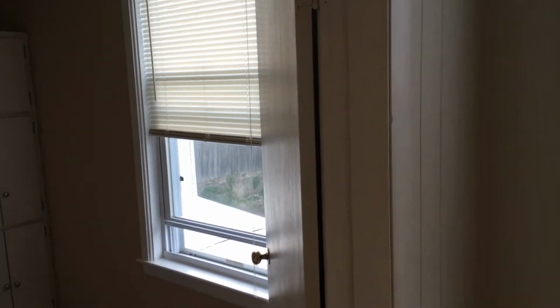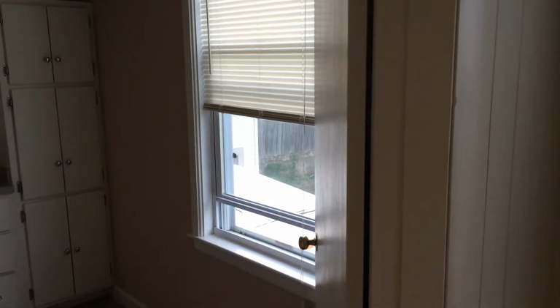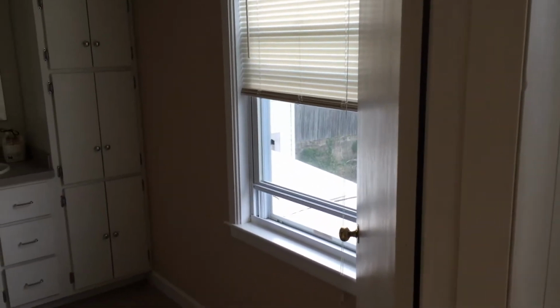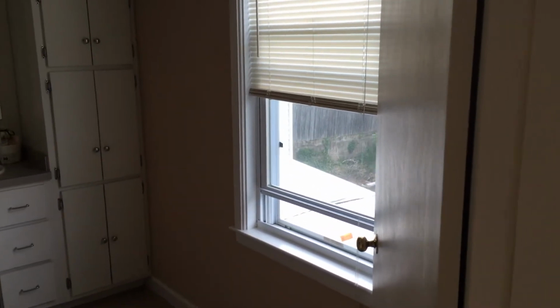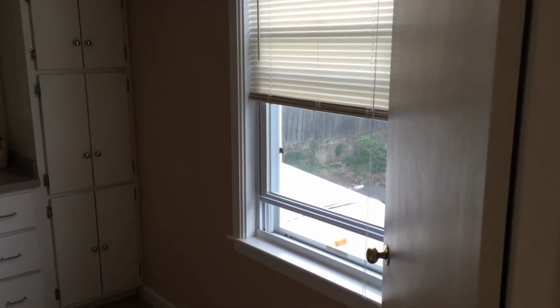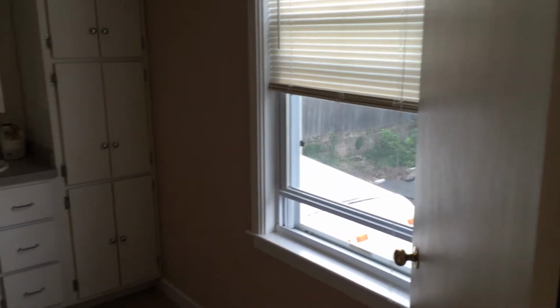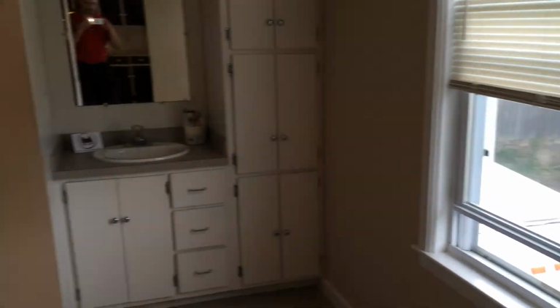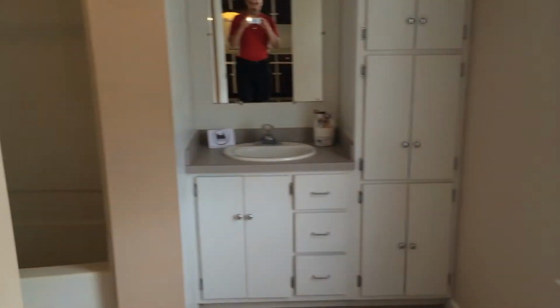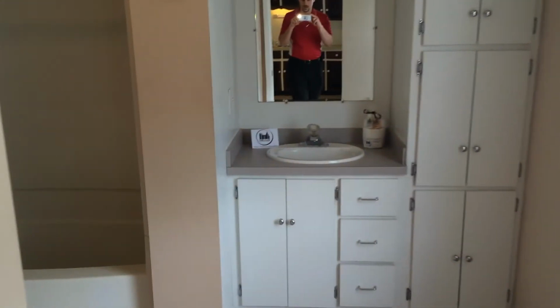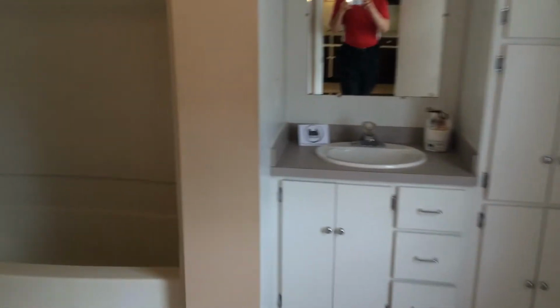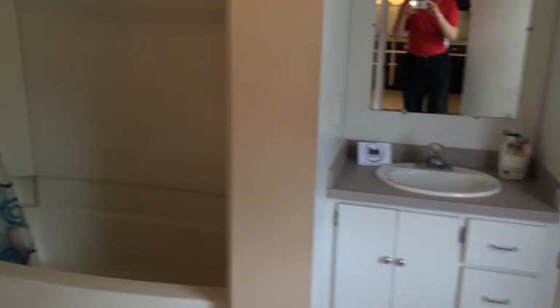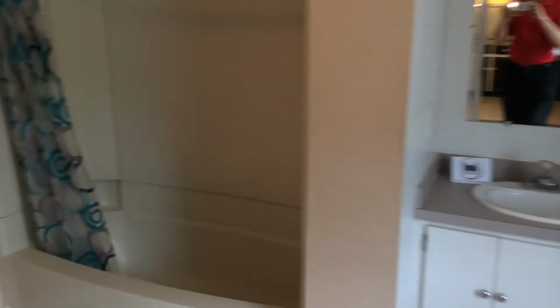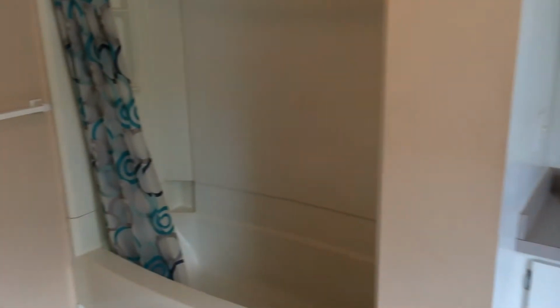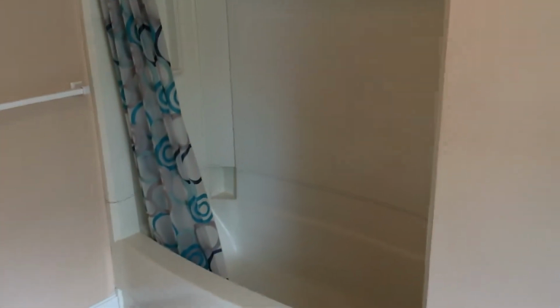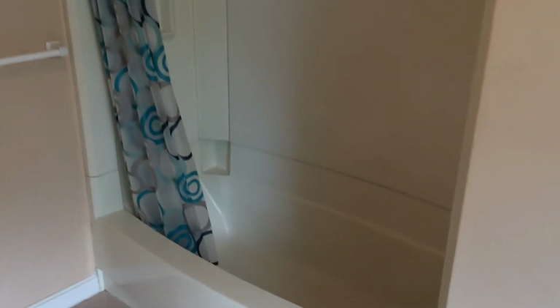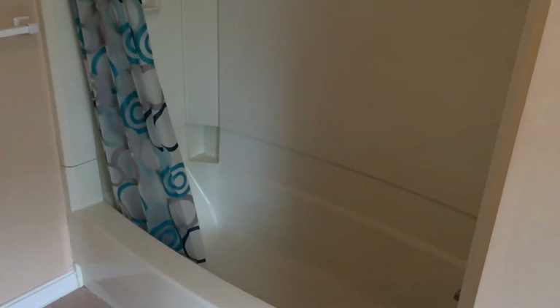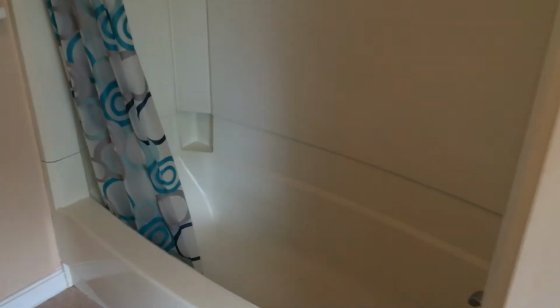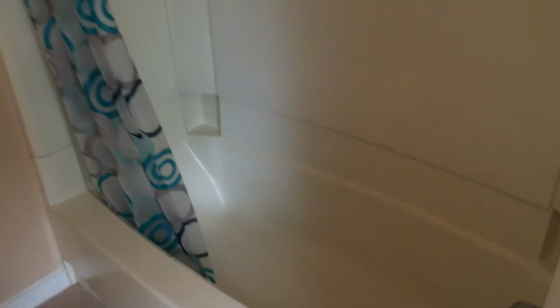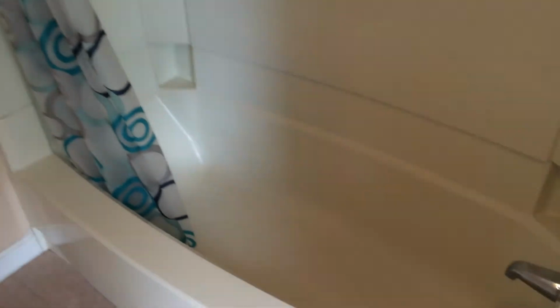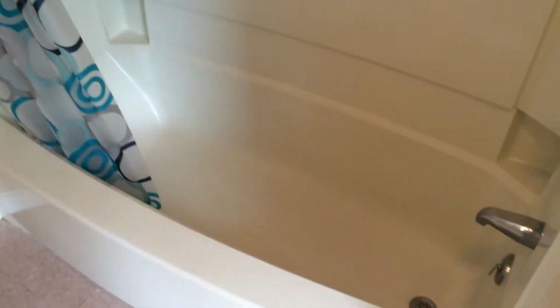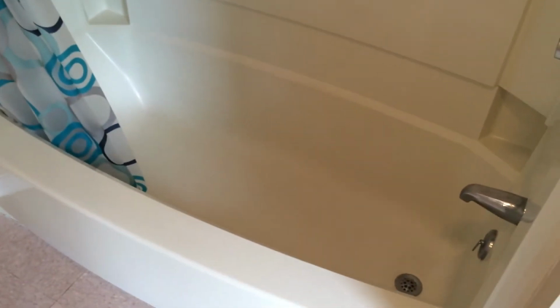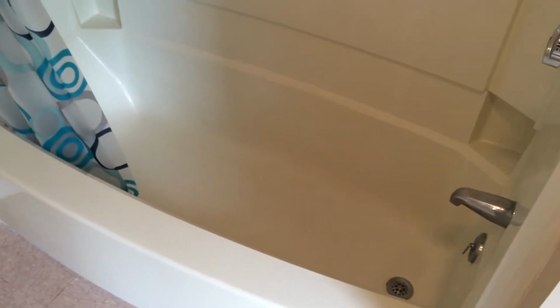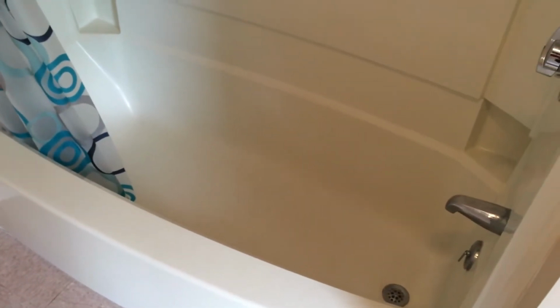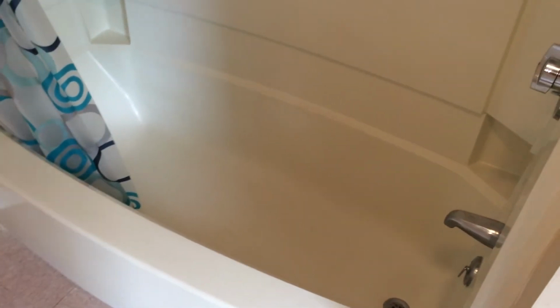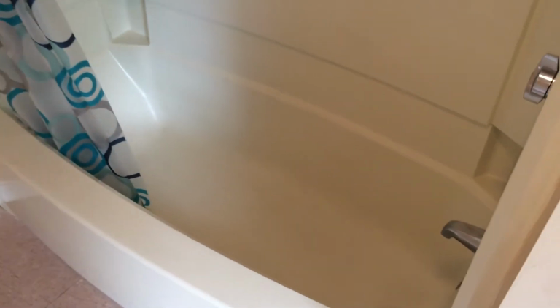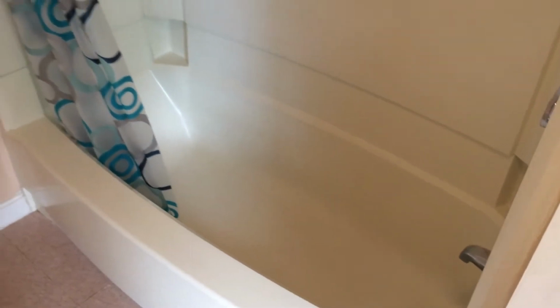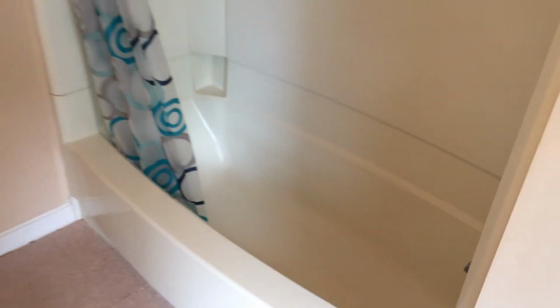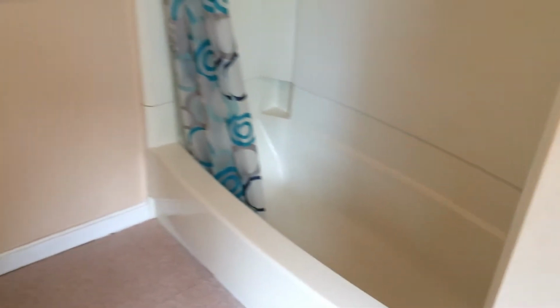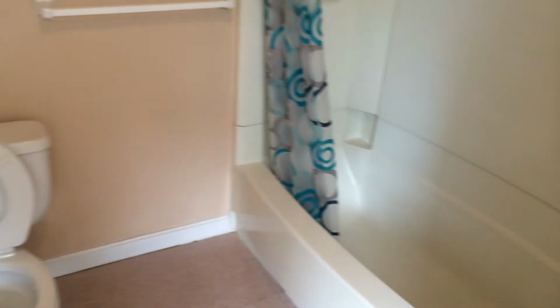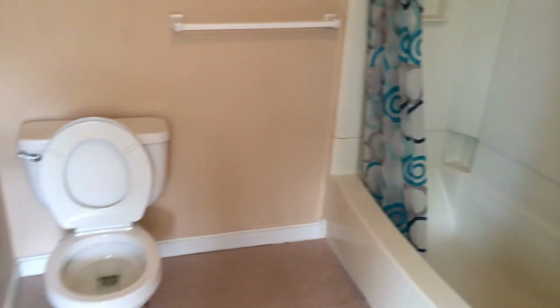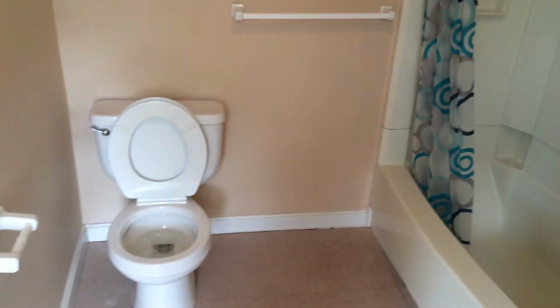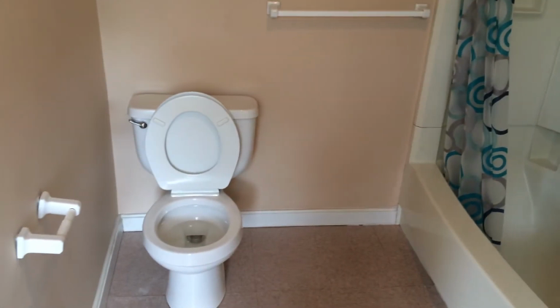Off of the kitchen is the full bath, and we'll start here in the far corner. You see your tub is in like-new condition, very clean, and also your toilet on the left side here.